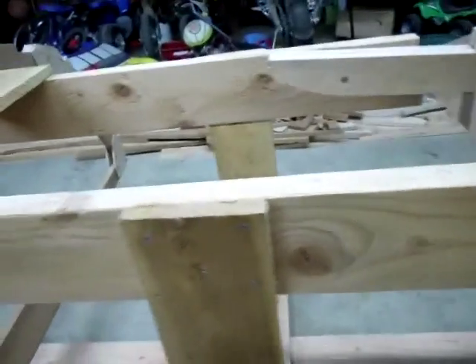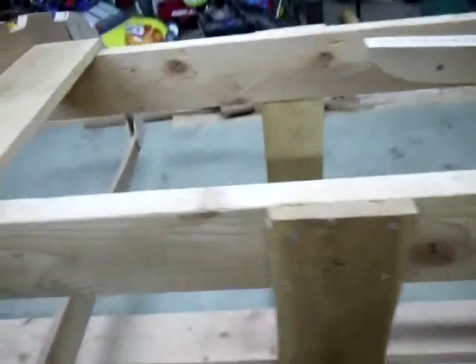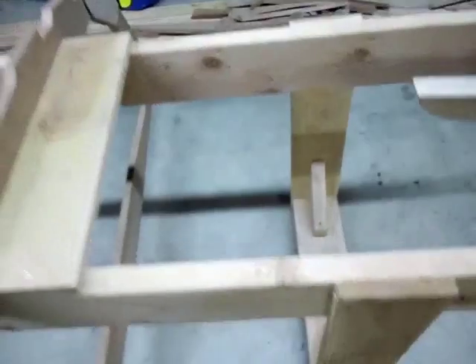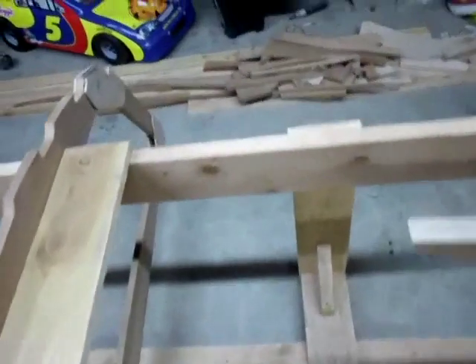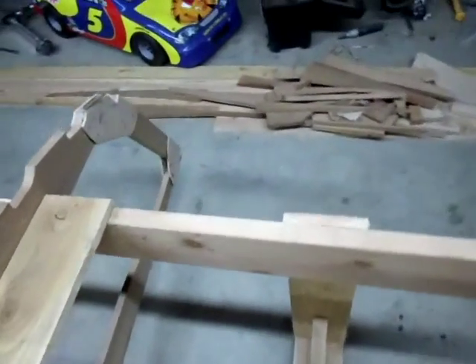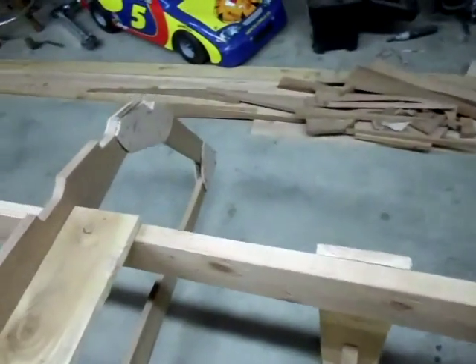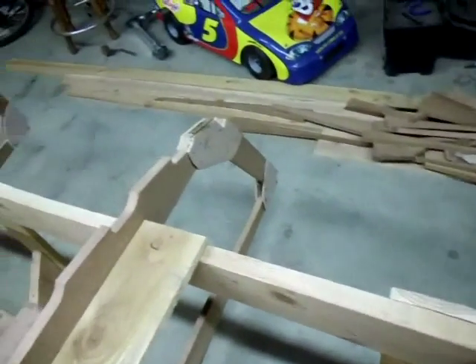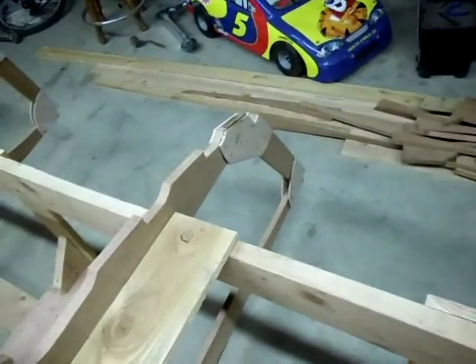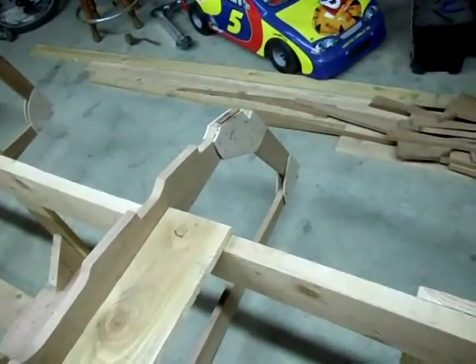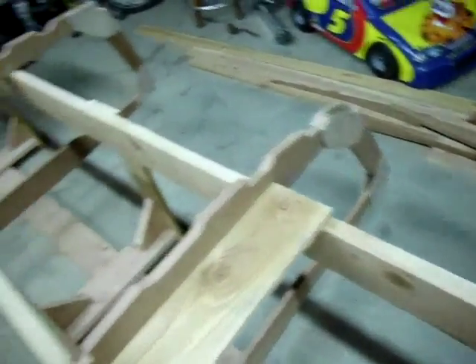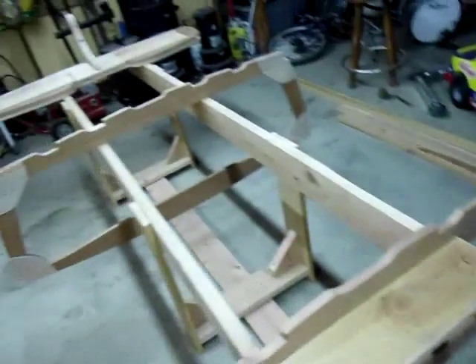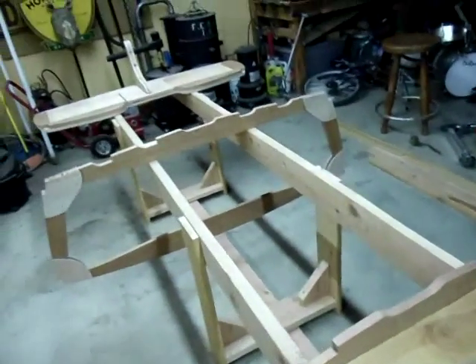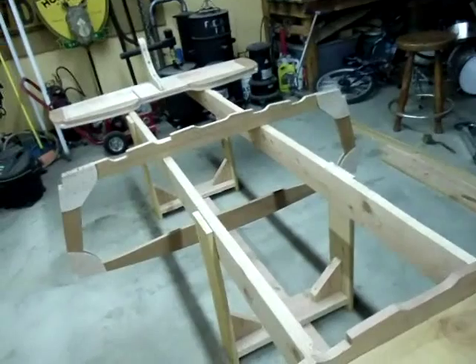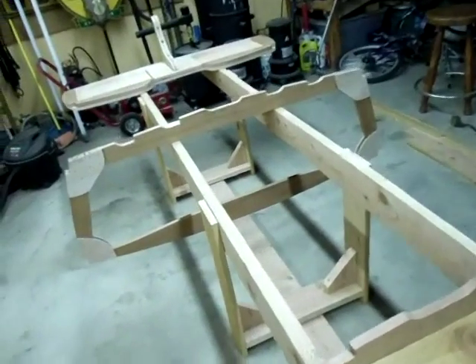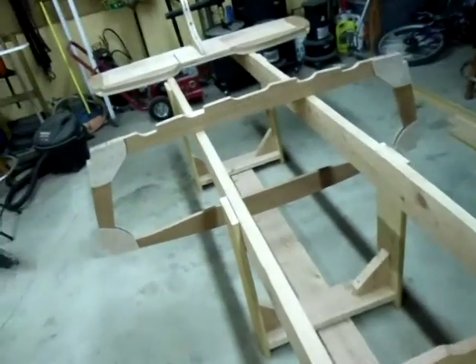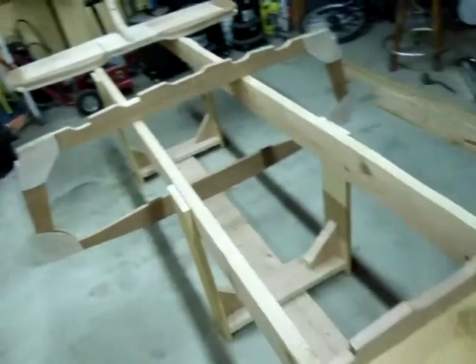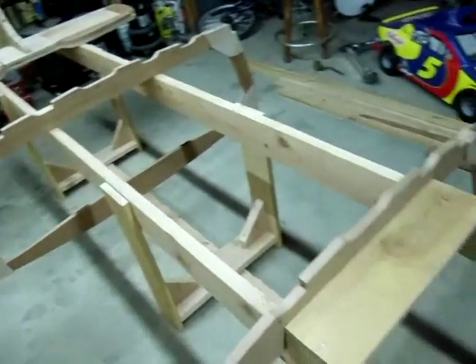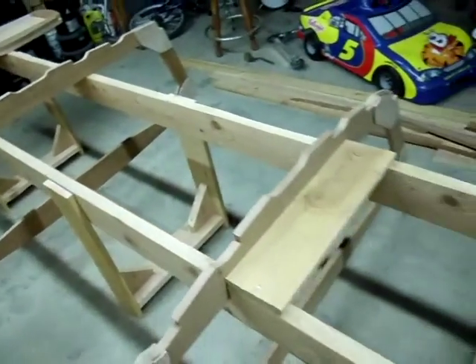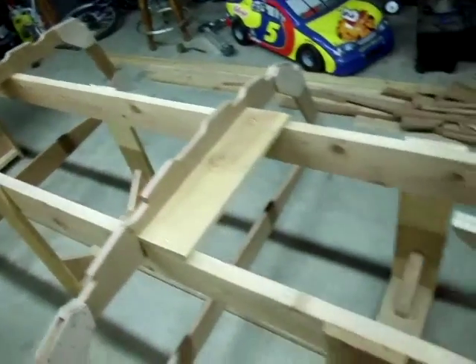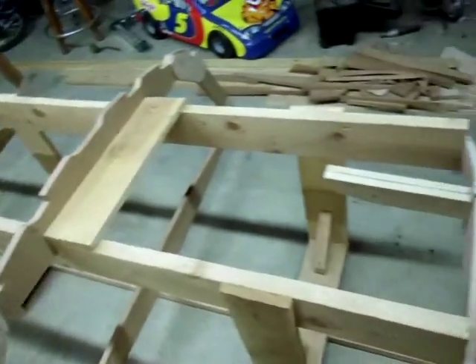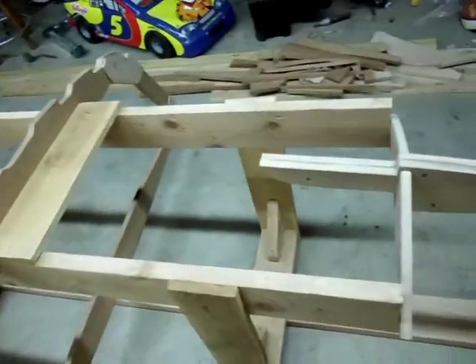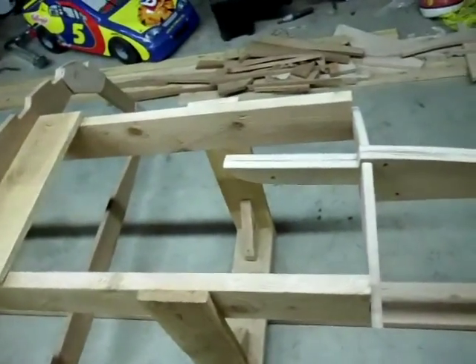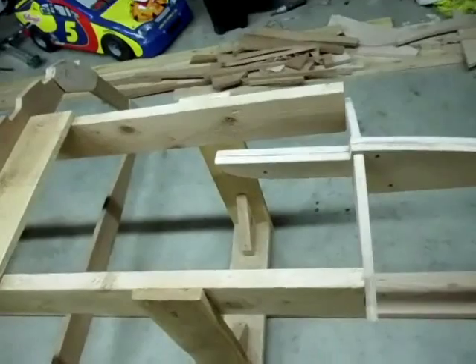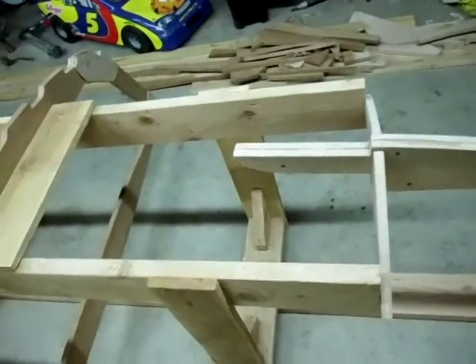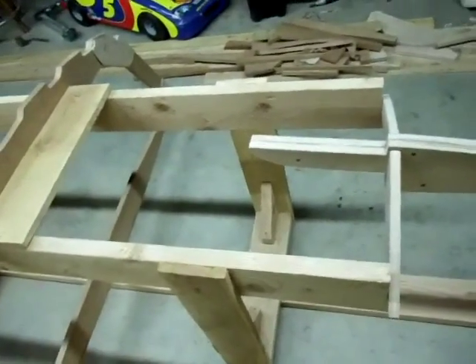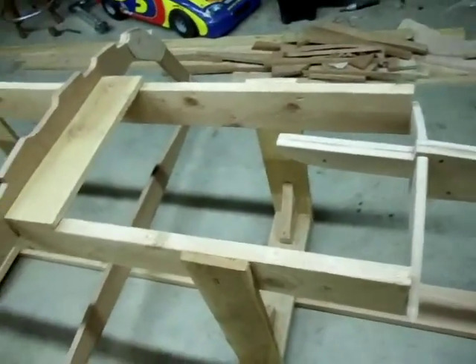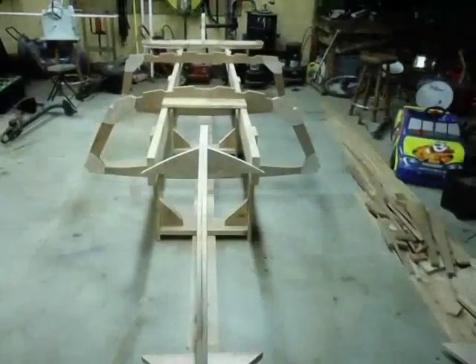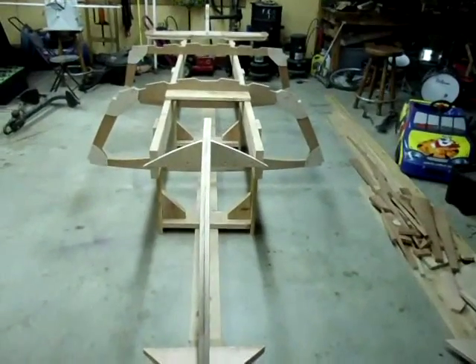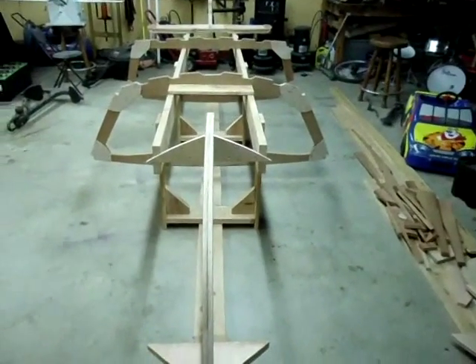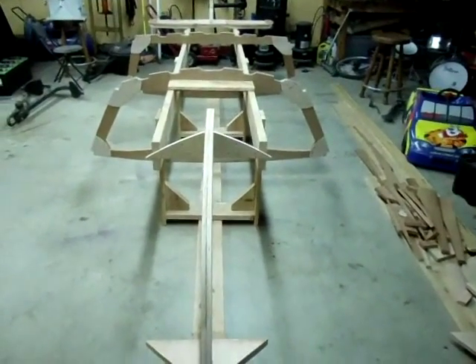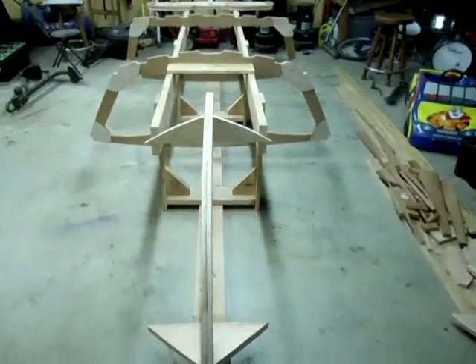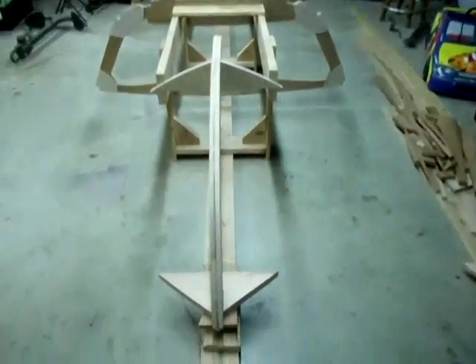I took a spare piece of one-by-four I have laying on the floor and threw it up there just to test. Everything looks like it fits really, really well. So far so good — not looking too shabby.